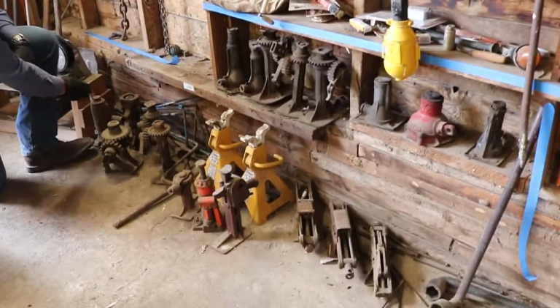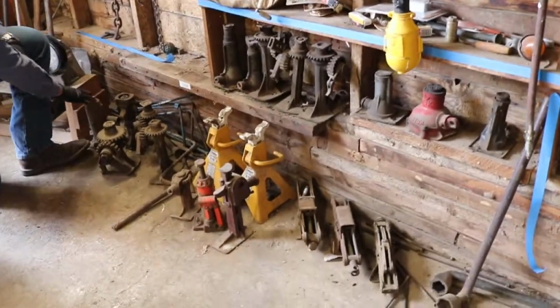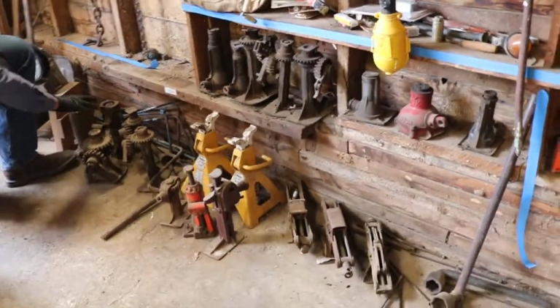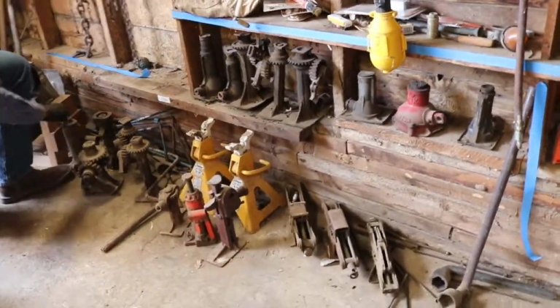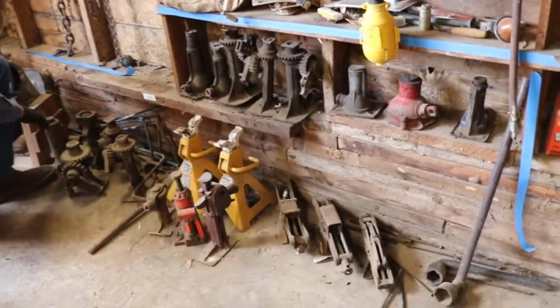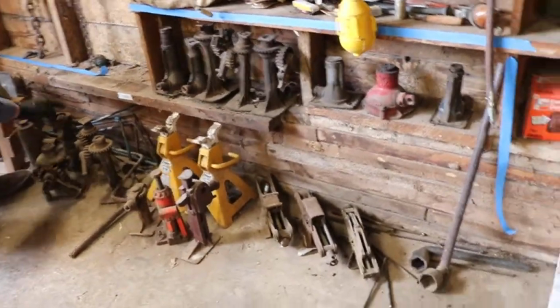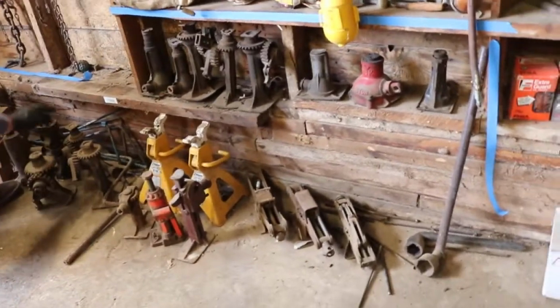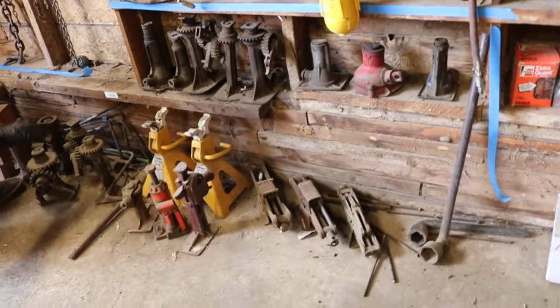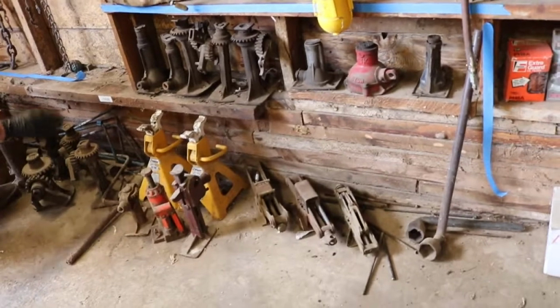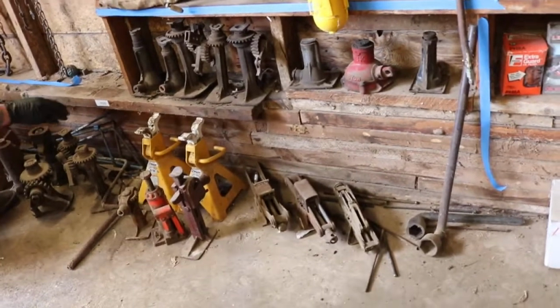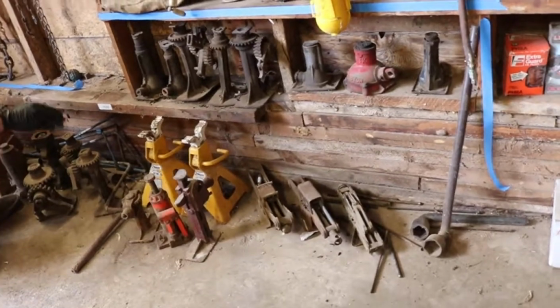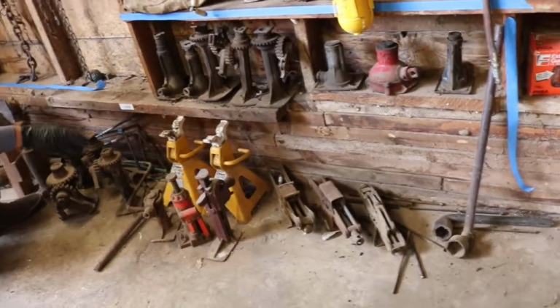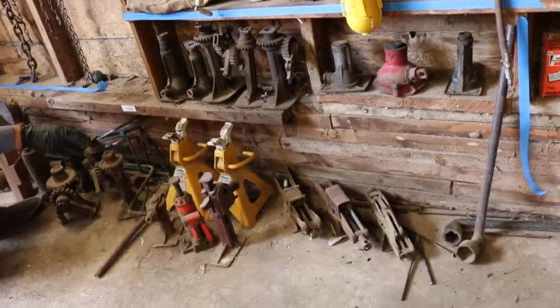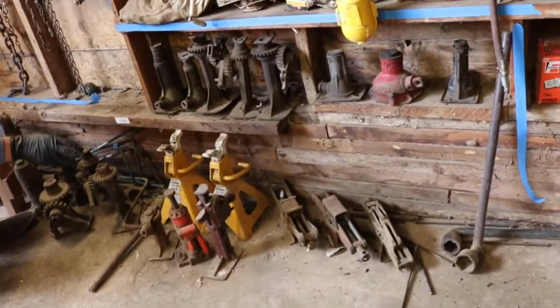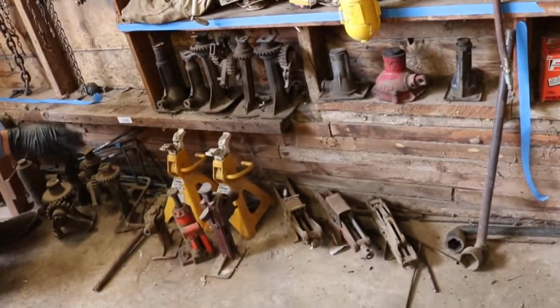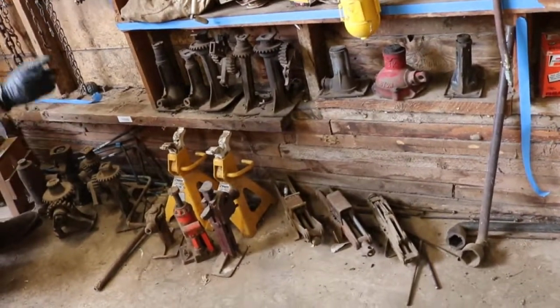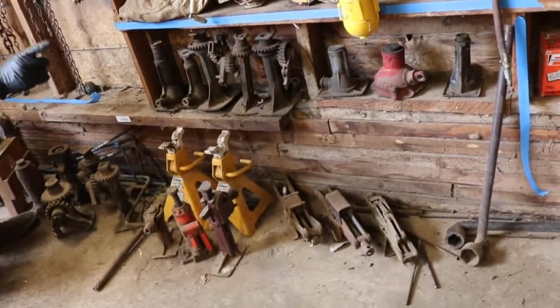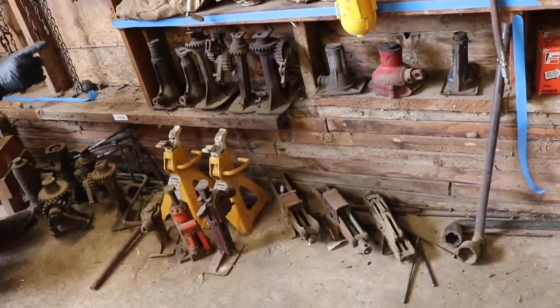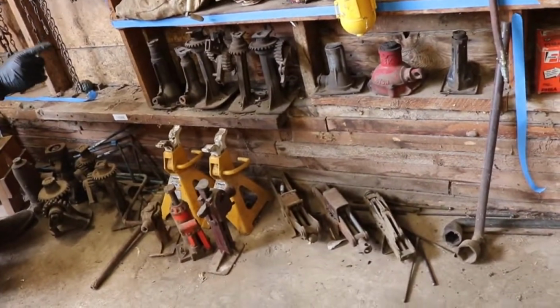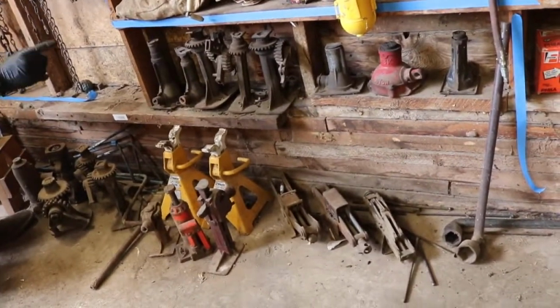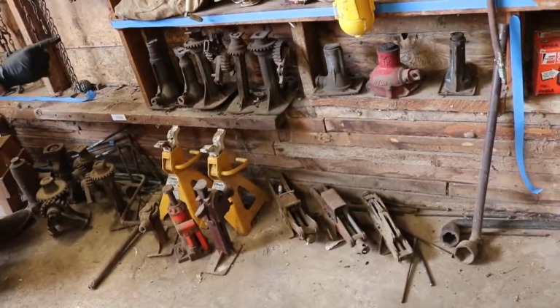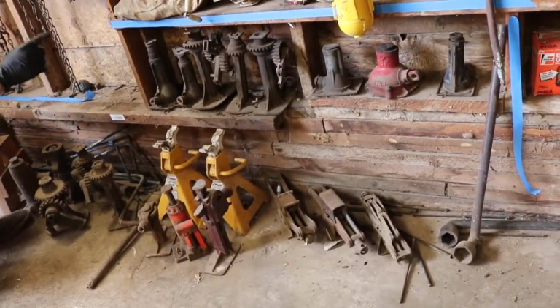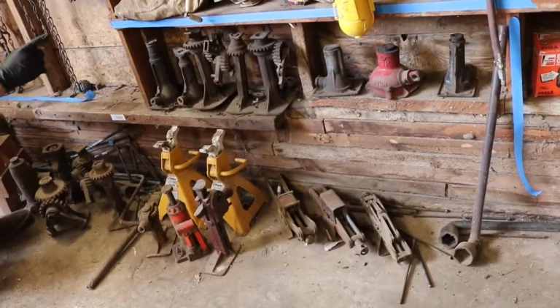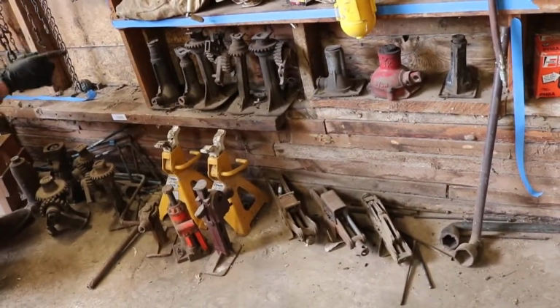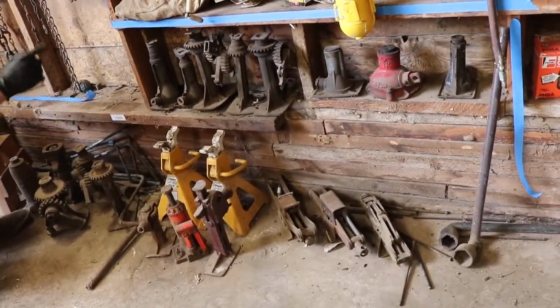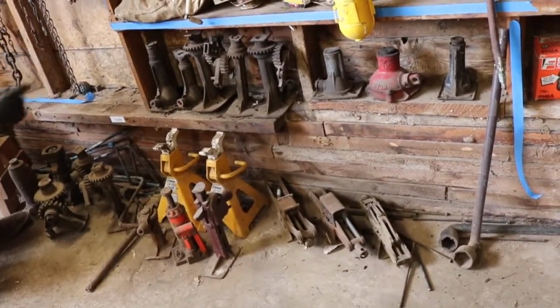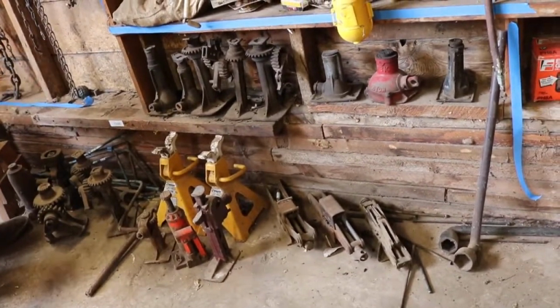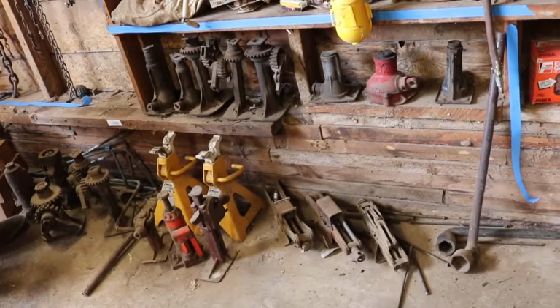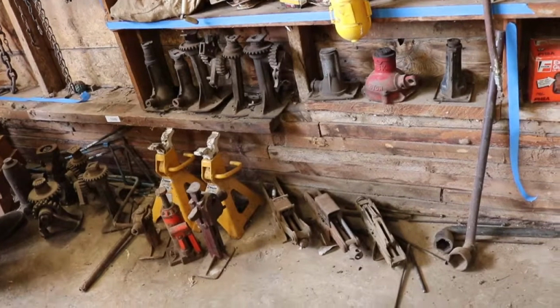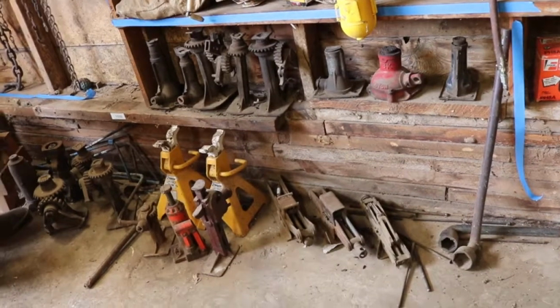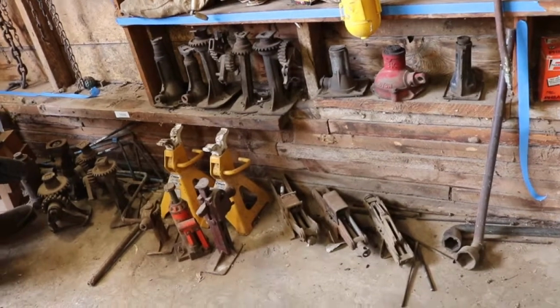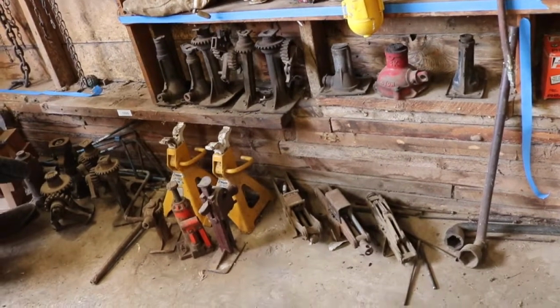From right here, there's 1, 2, 3, 4, 5, 6, 7, 8, 9, 10, 11, 12, 13, 14, 15, 16 jacks.